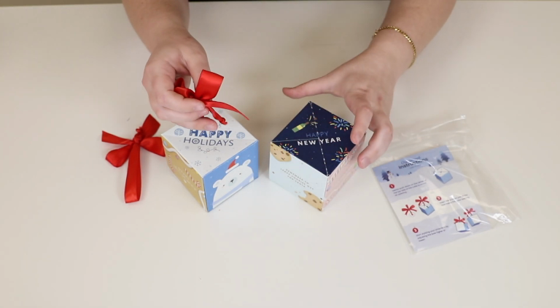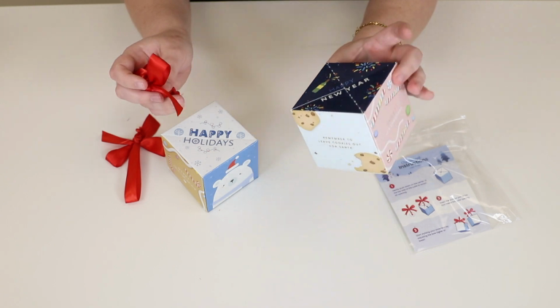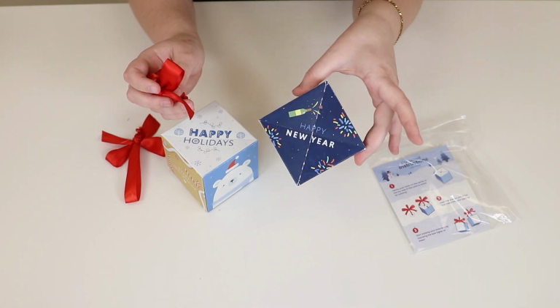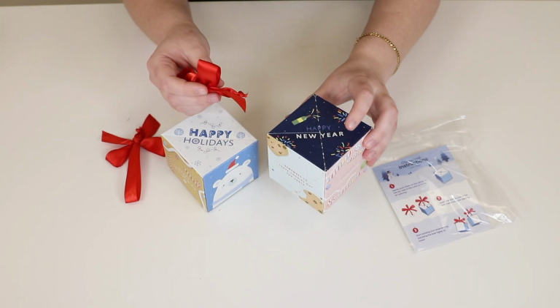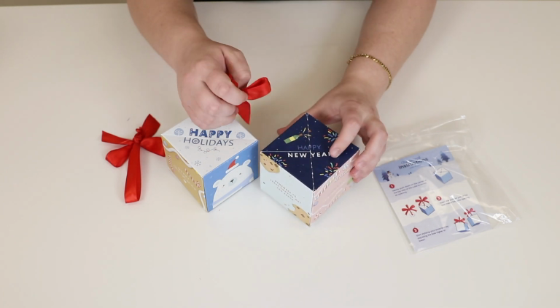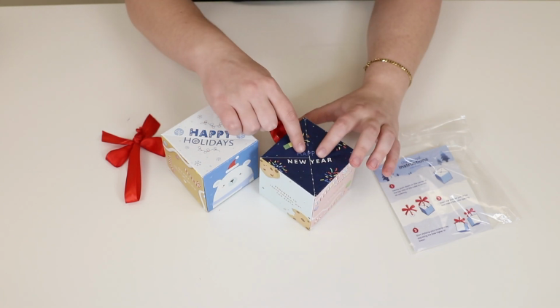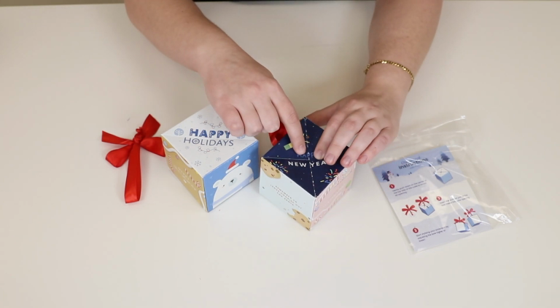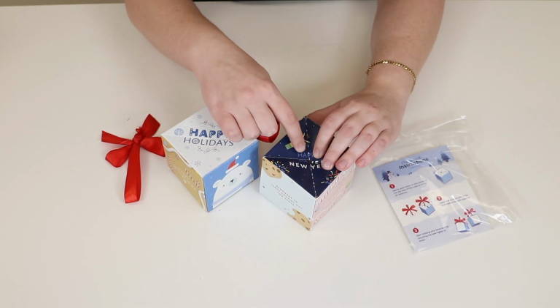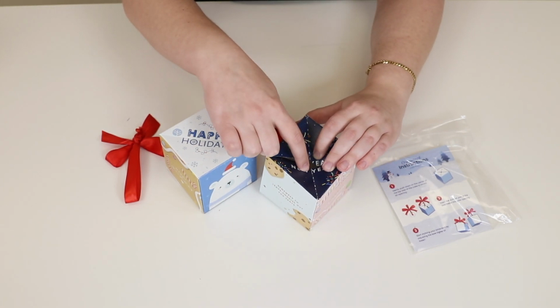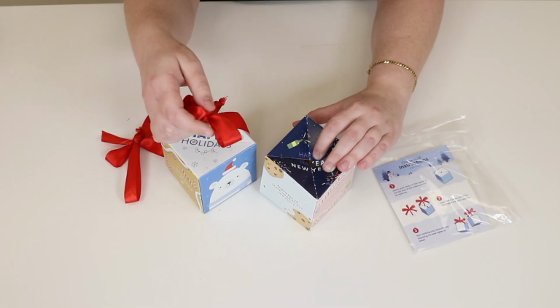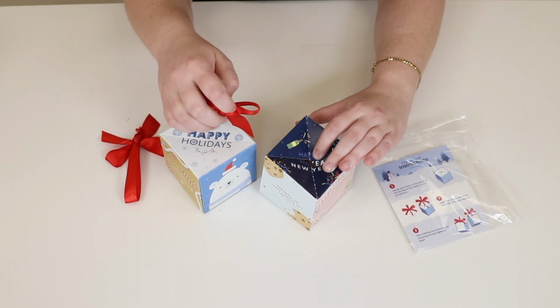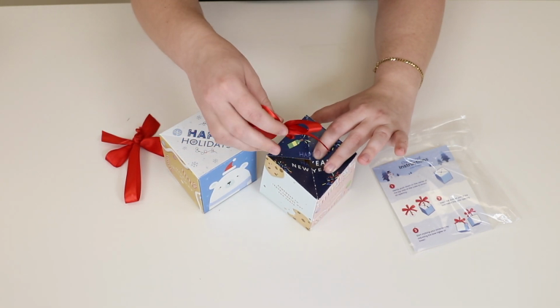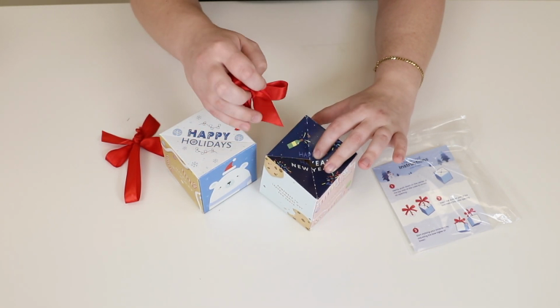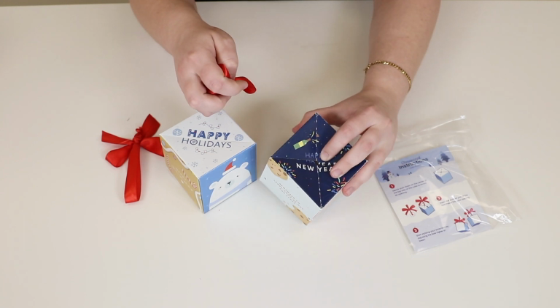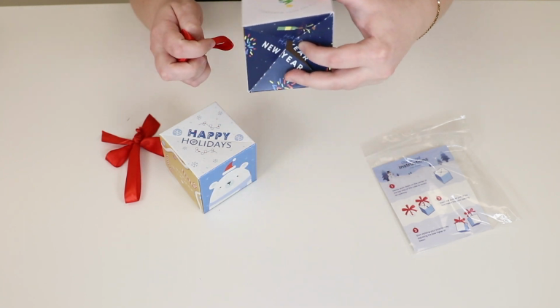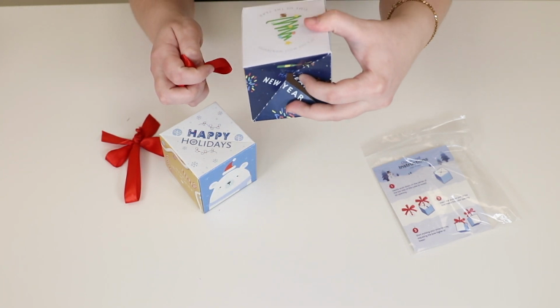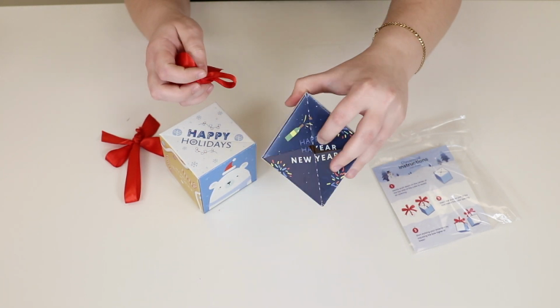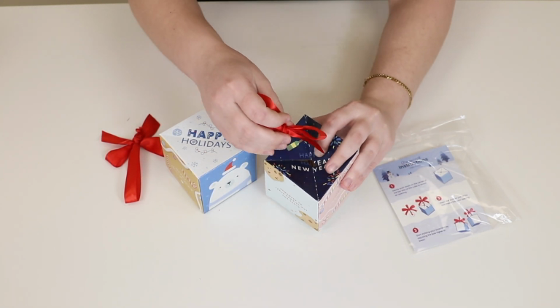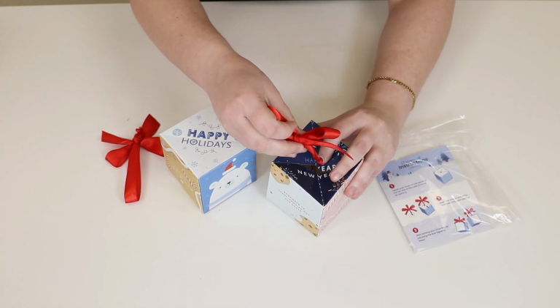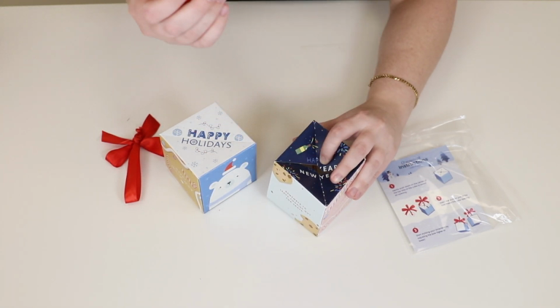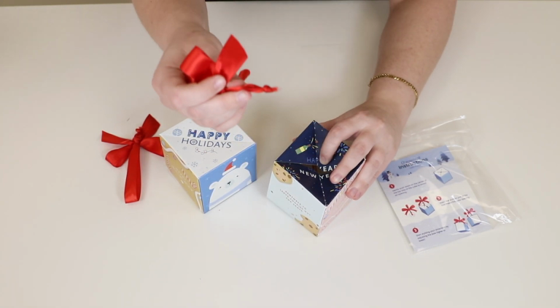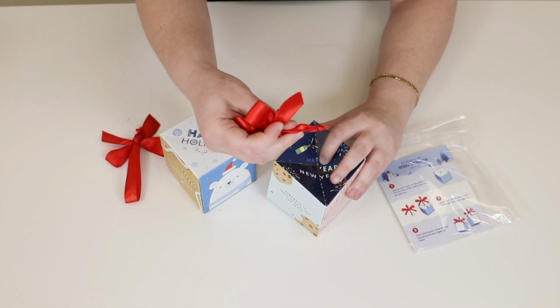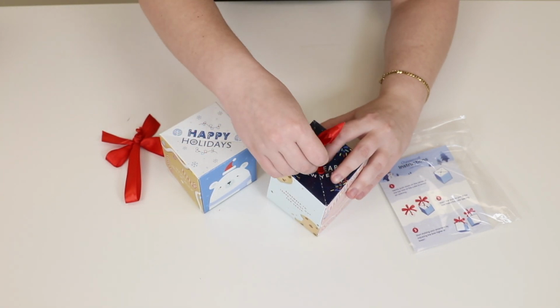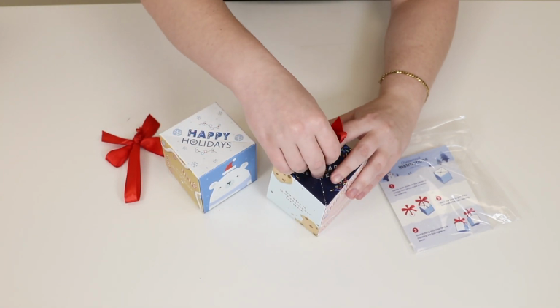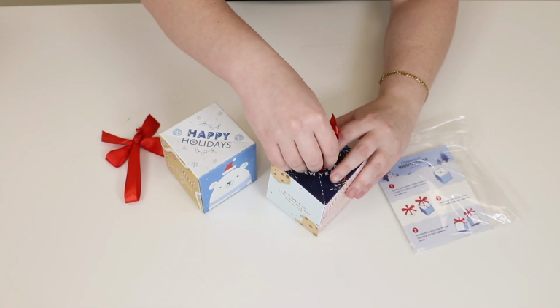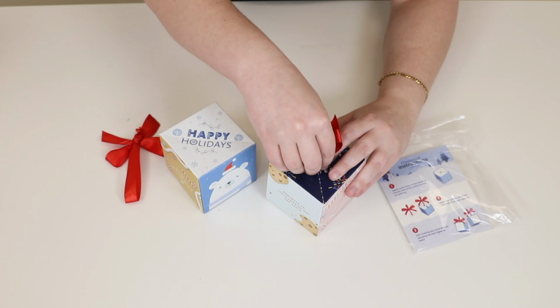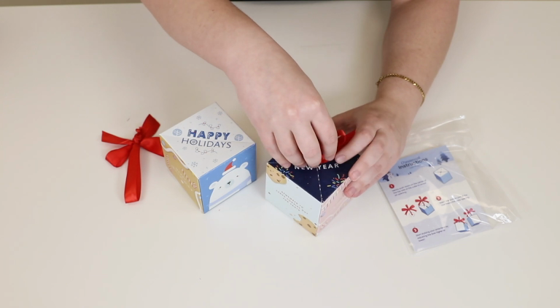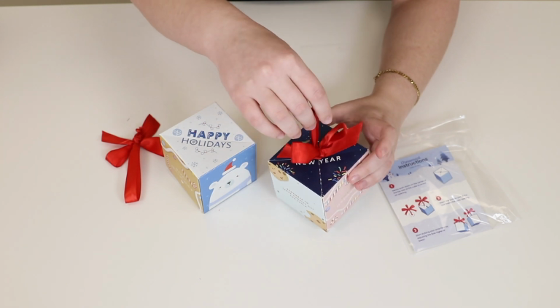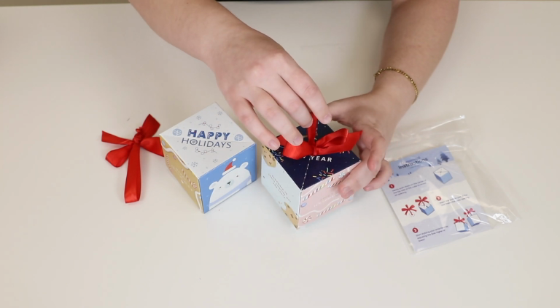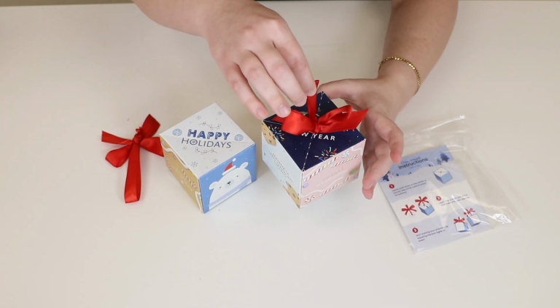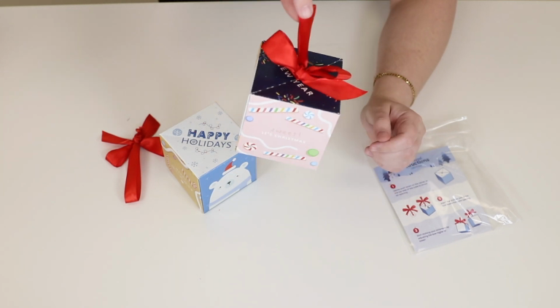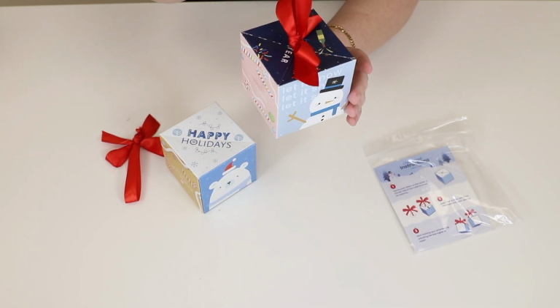So you have your boxes right here. You're going to push very carefully down on the top to make a little opening right there, stick the knotted side into it, and then just release — and there you have it.